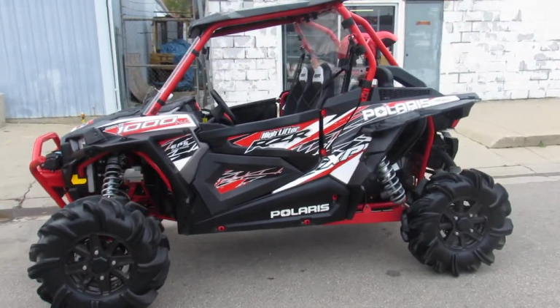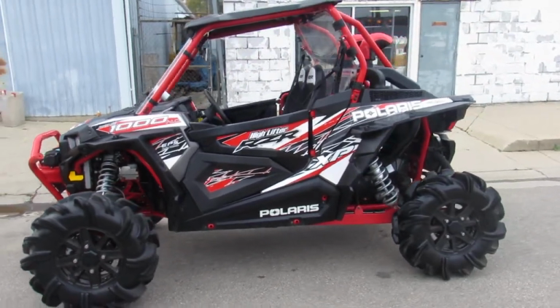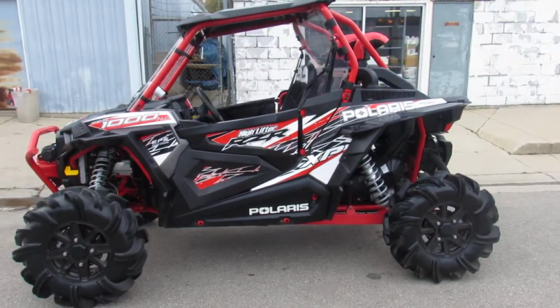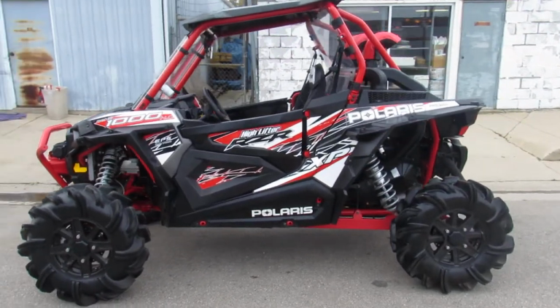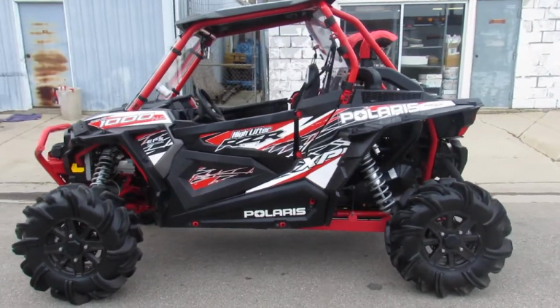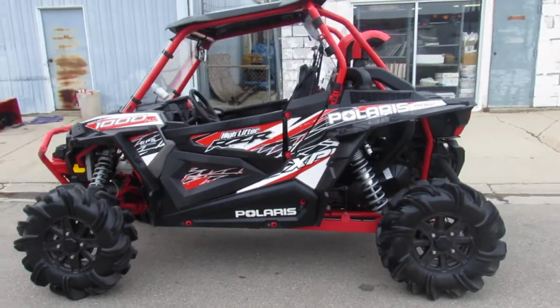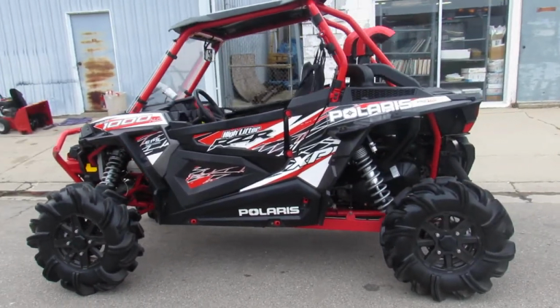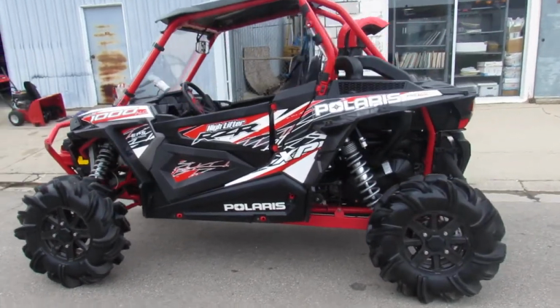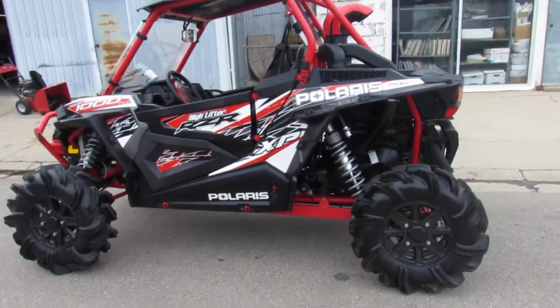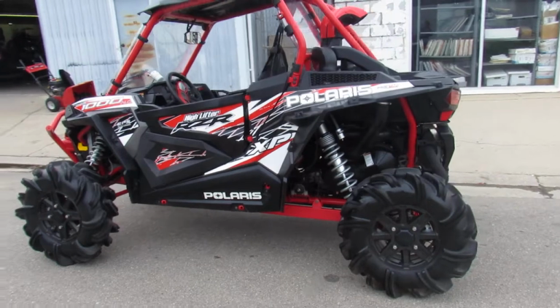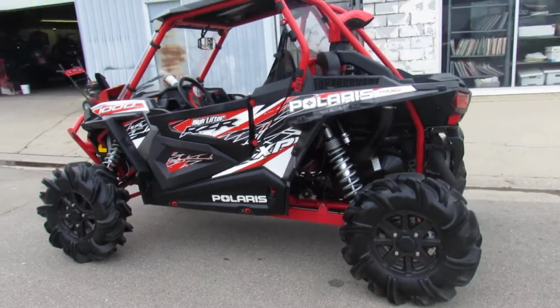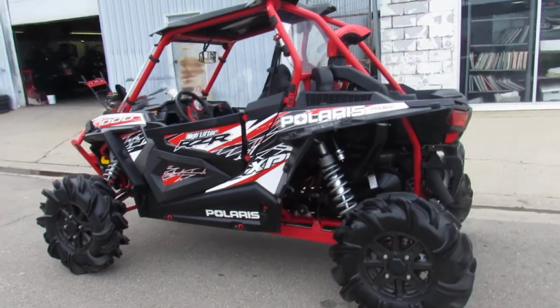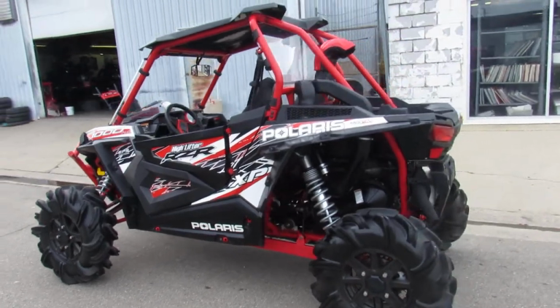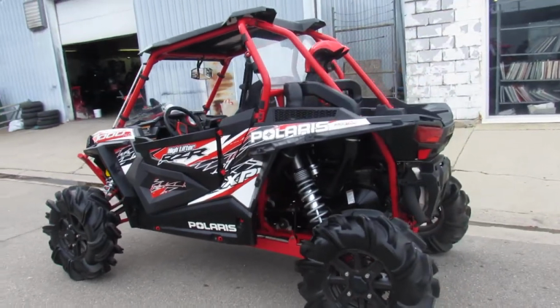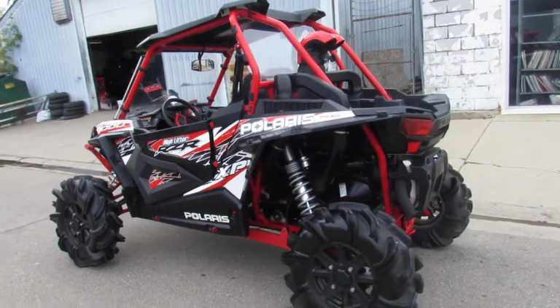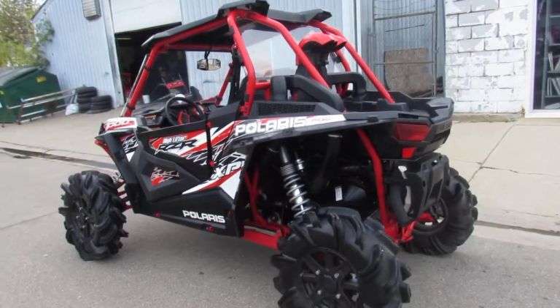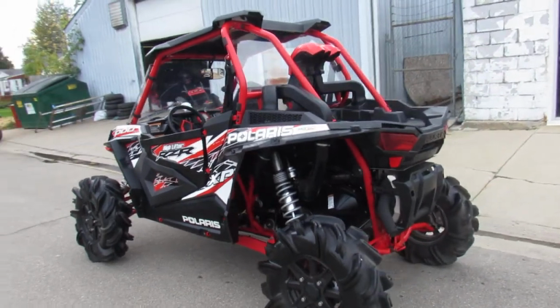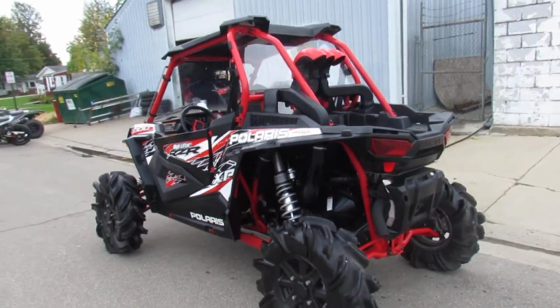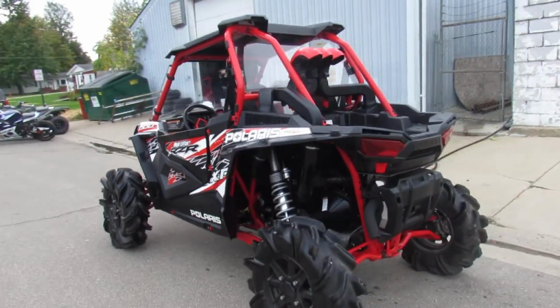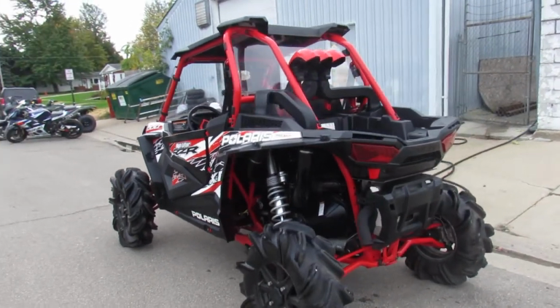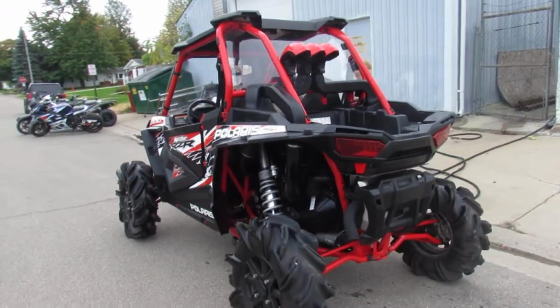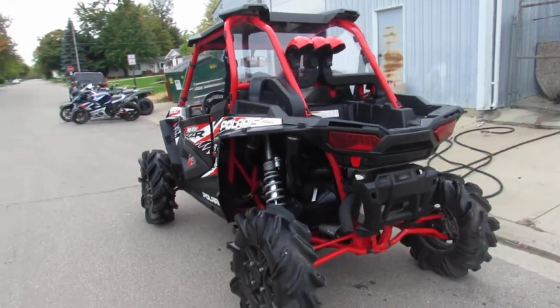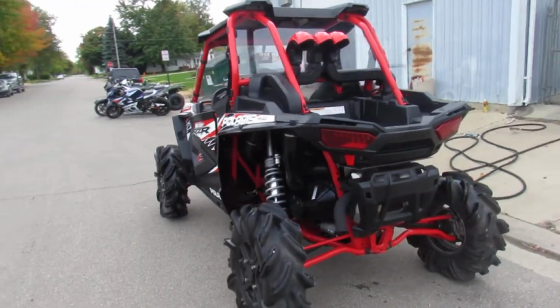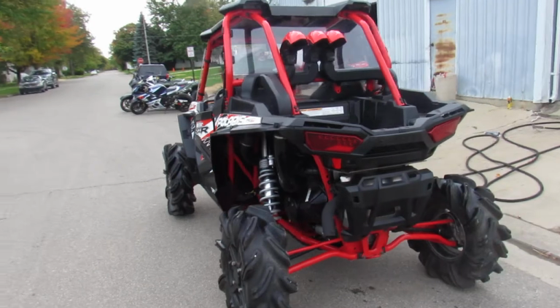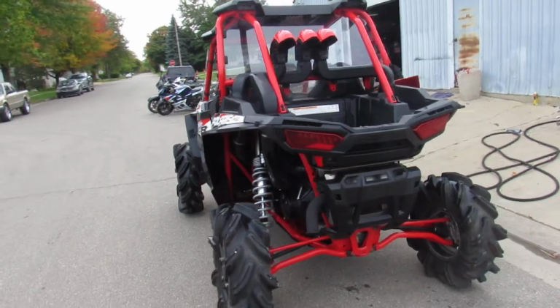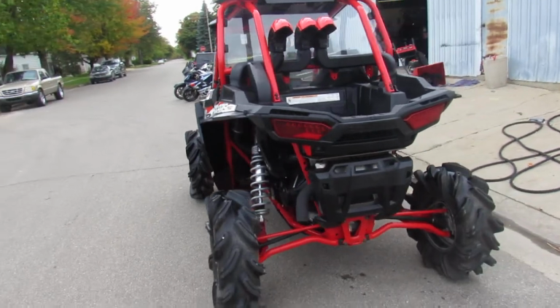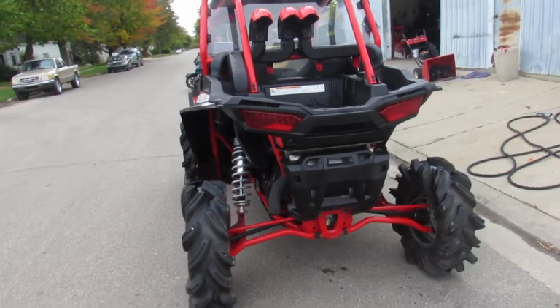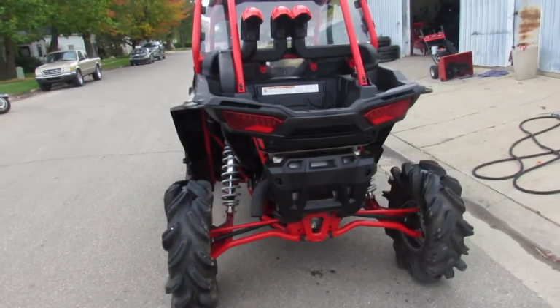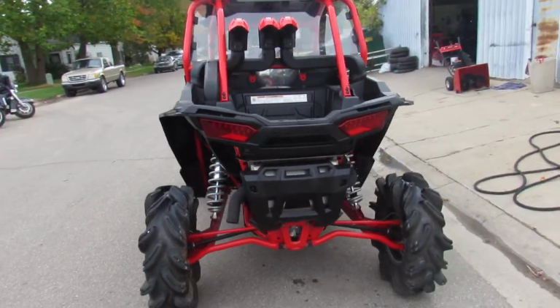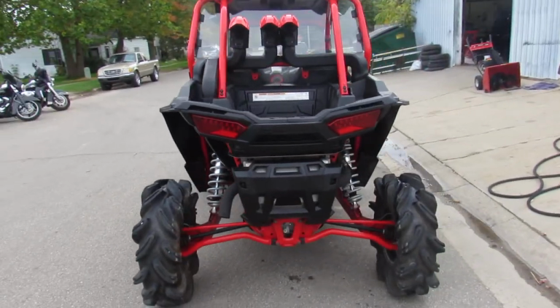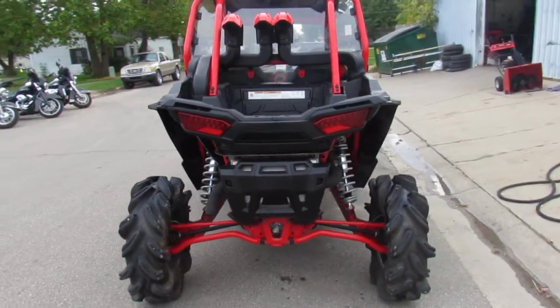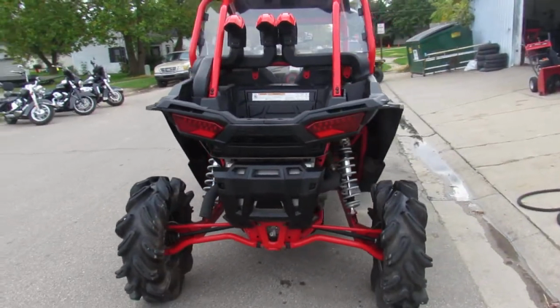It's got the anti-lock brakes so you can stop on a dime. This high lifter has all the extras: the 4,500 pound winch, roof, windshield, windshield wipers, rear view mirror, back window, and more.